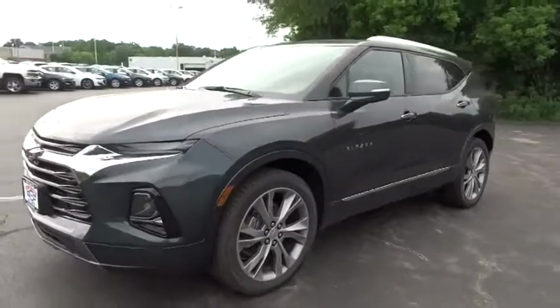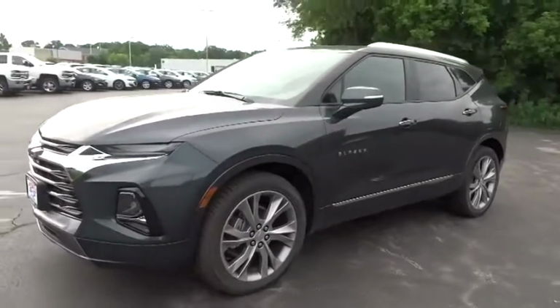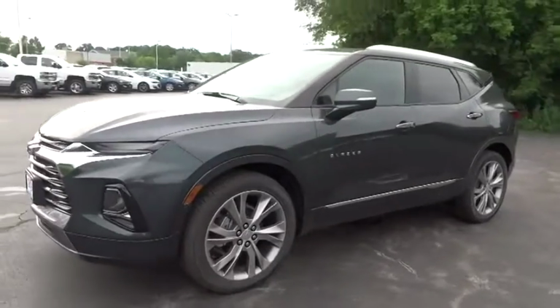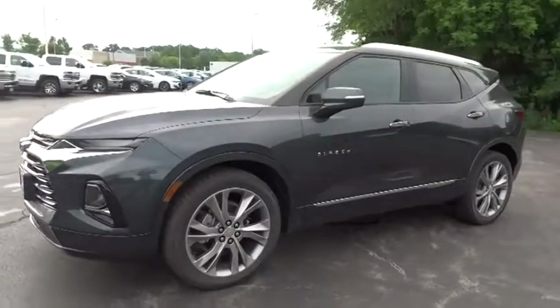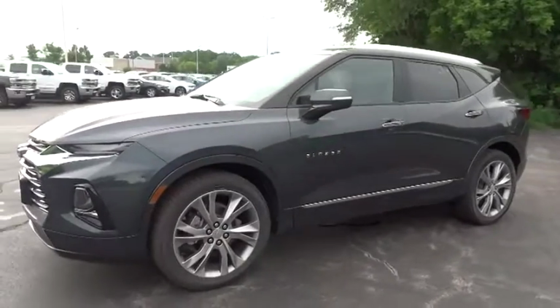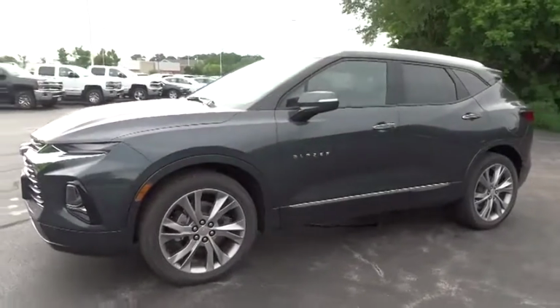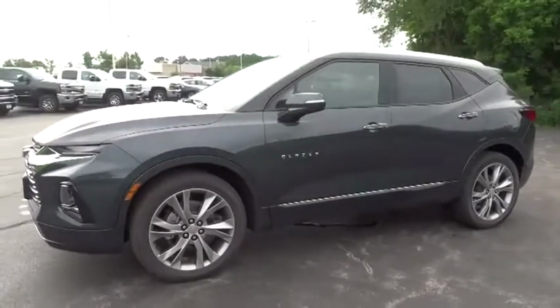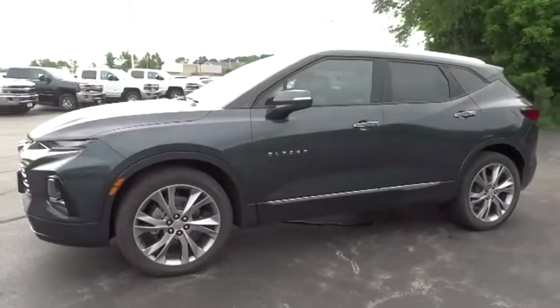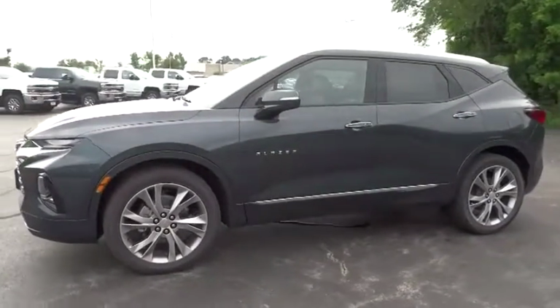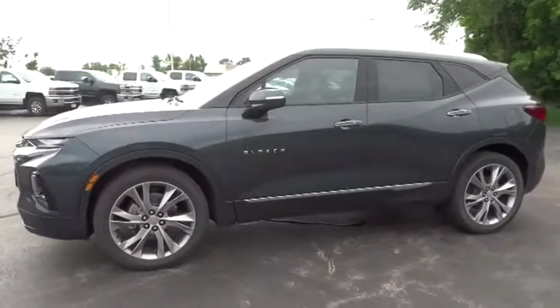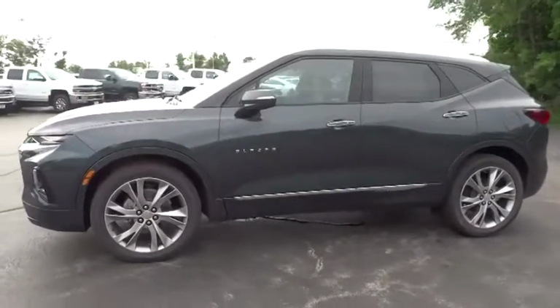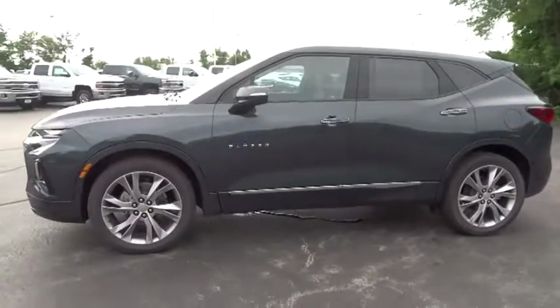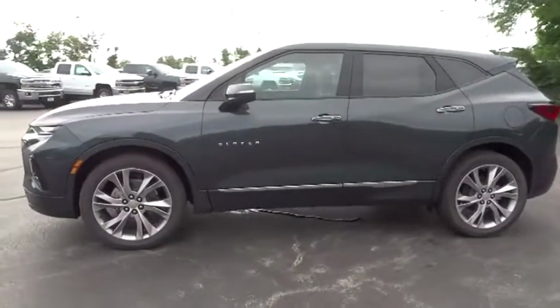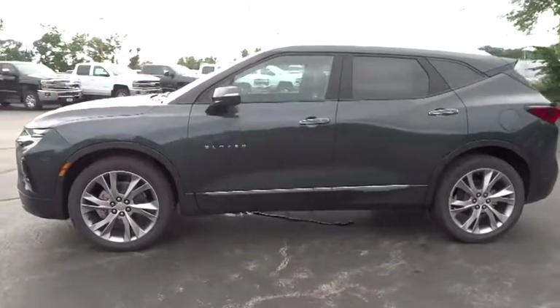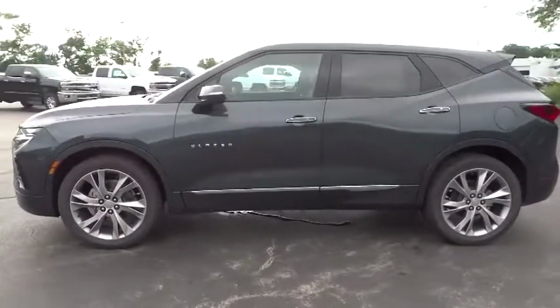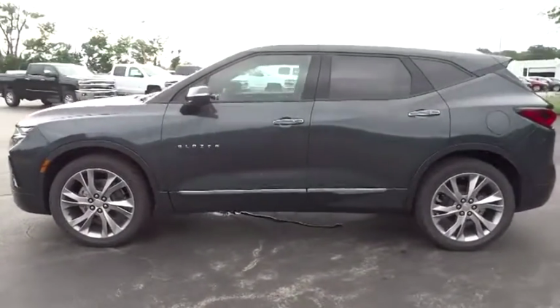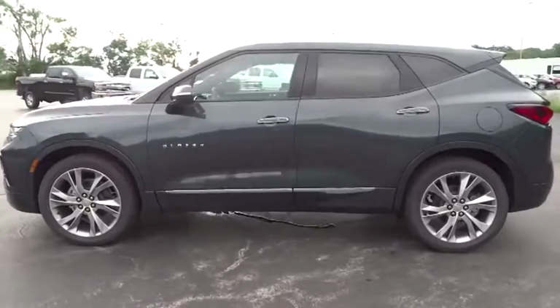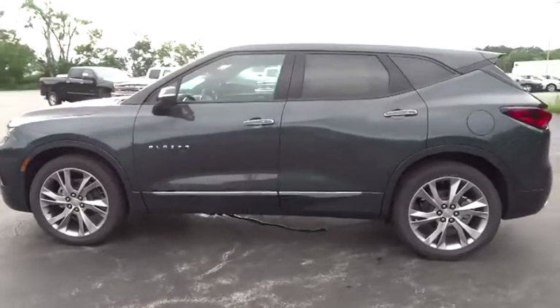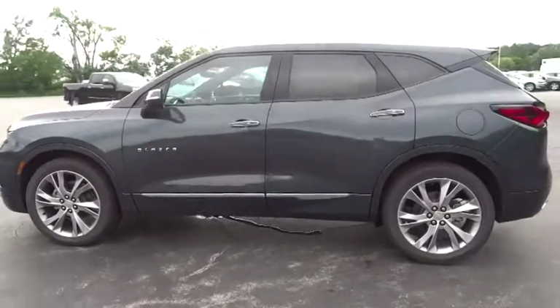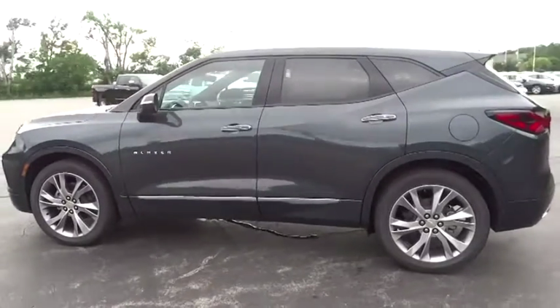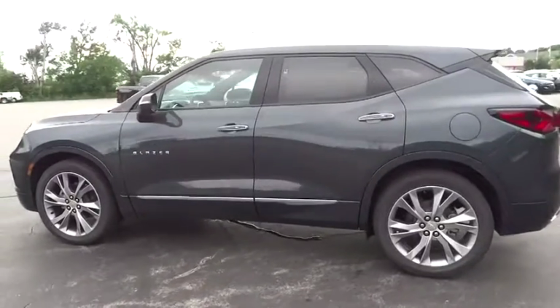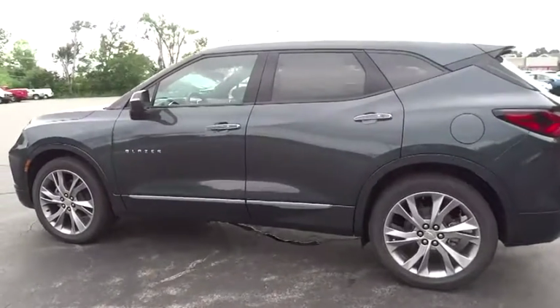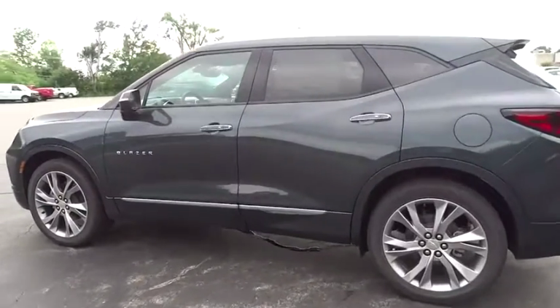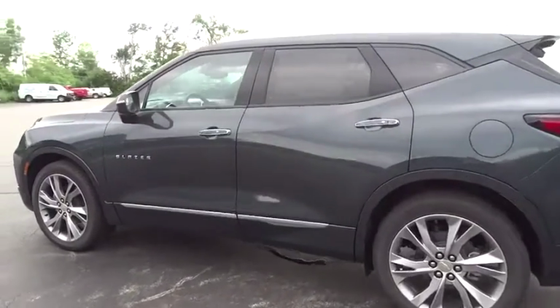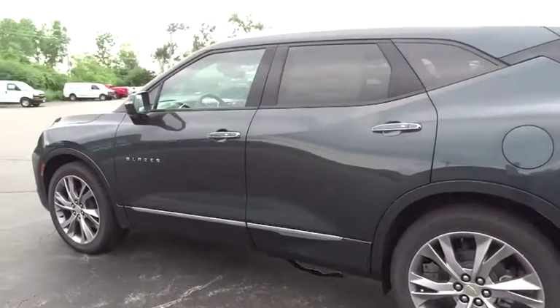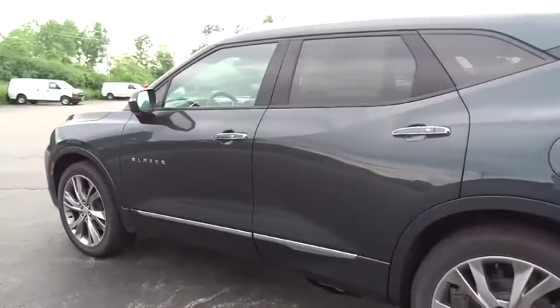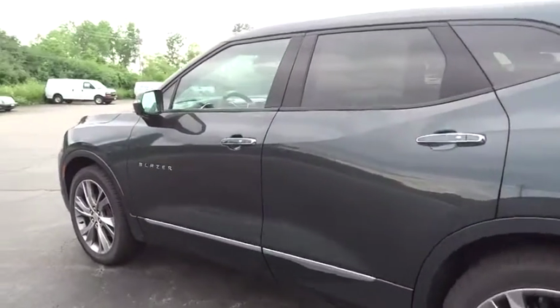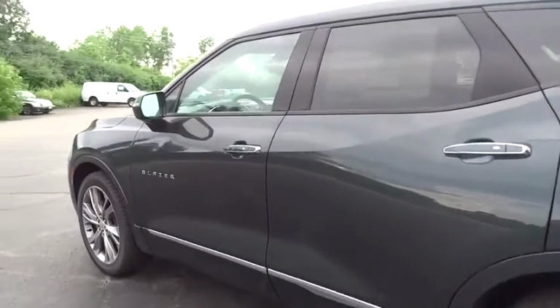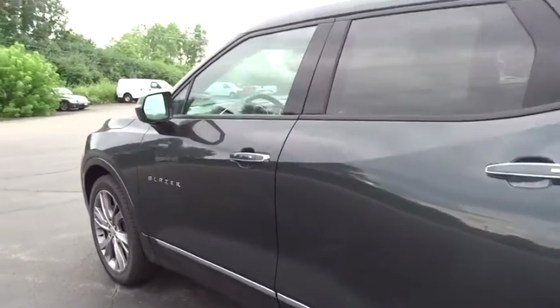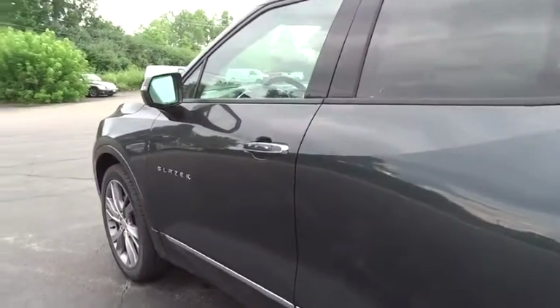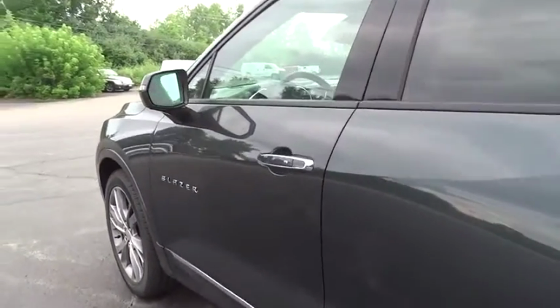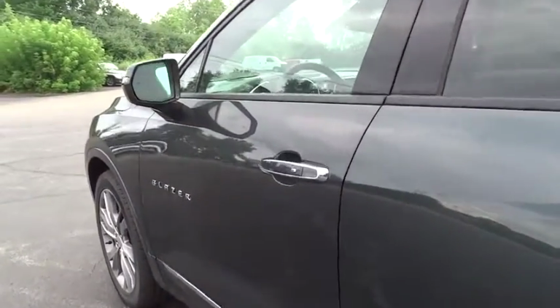Here are some of this vehicle's great options: all-wheel drive, remote engine start, navigation system, traction control, keyless entry, power liftgate, and stability control.